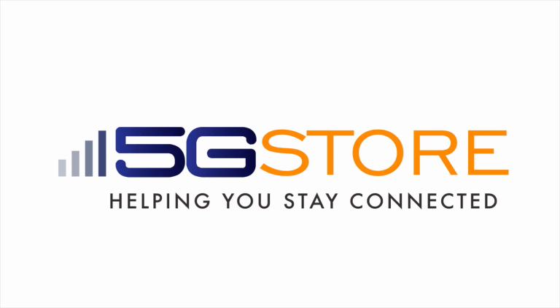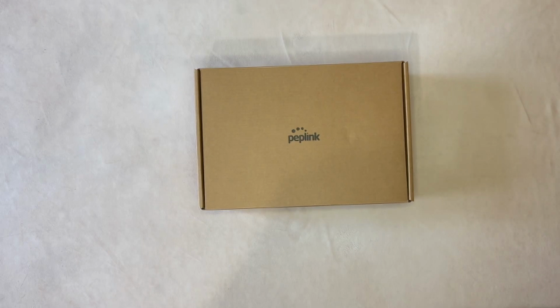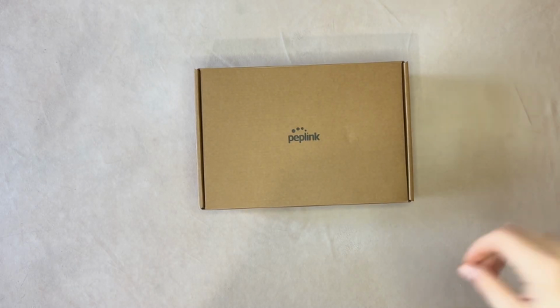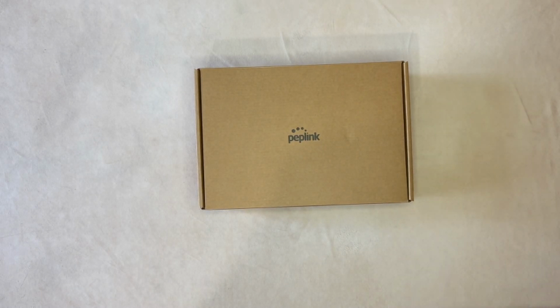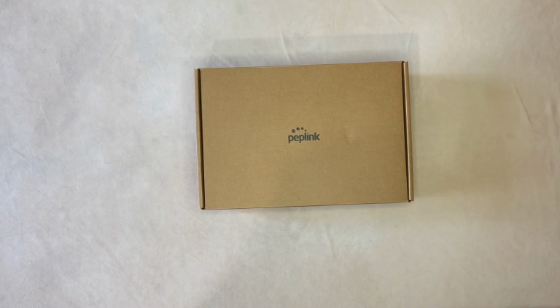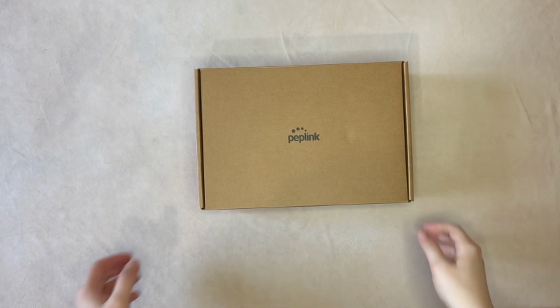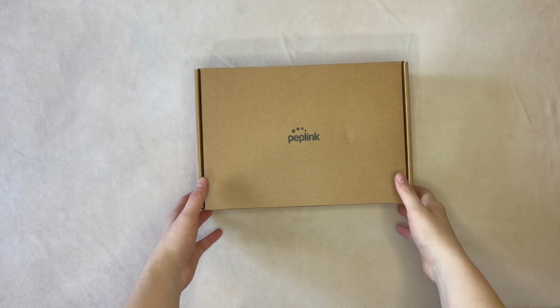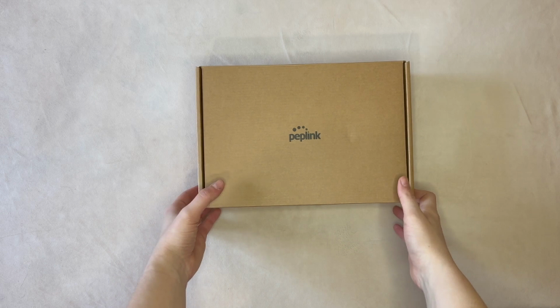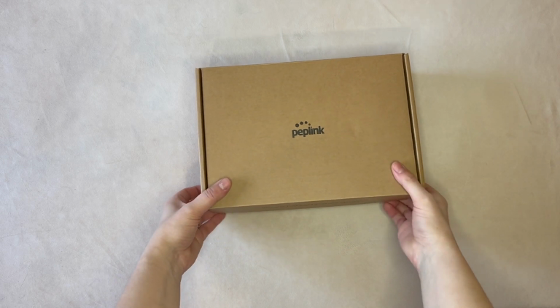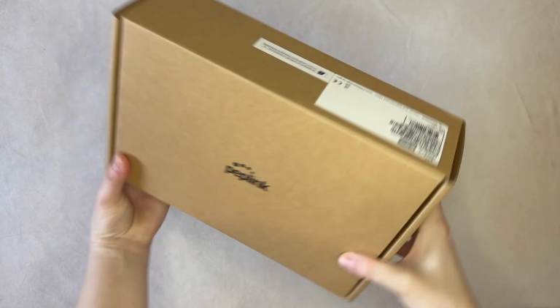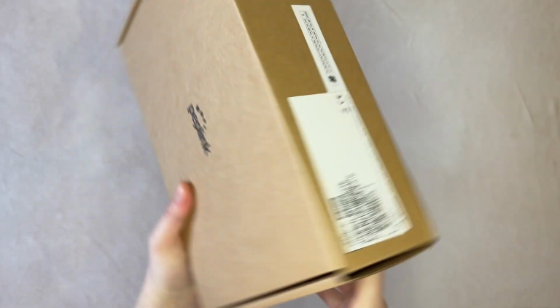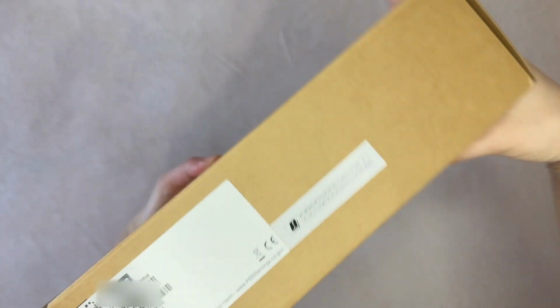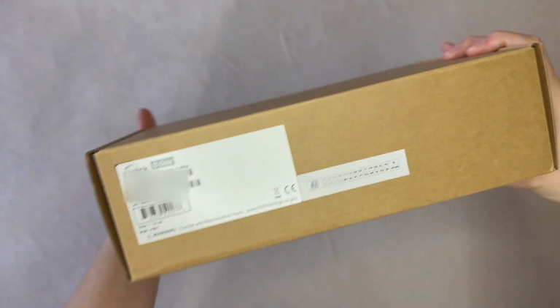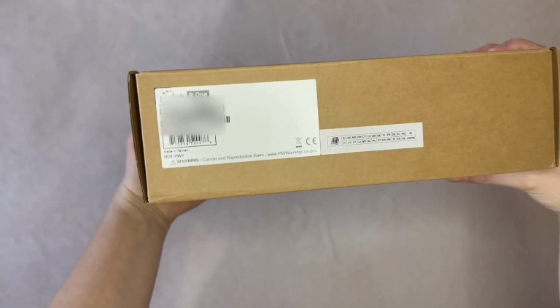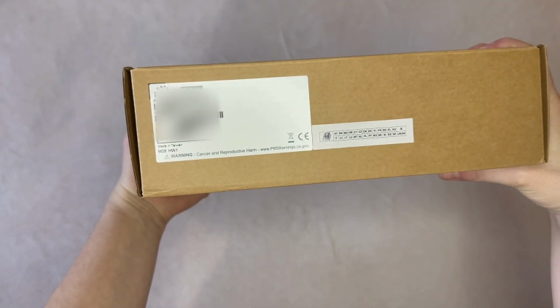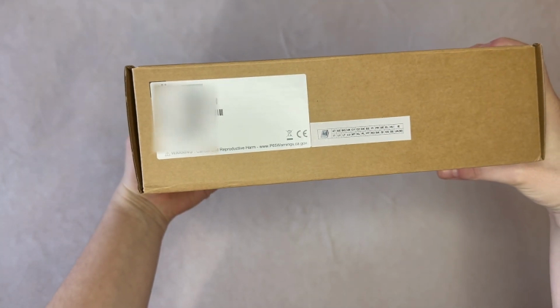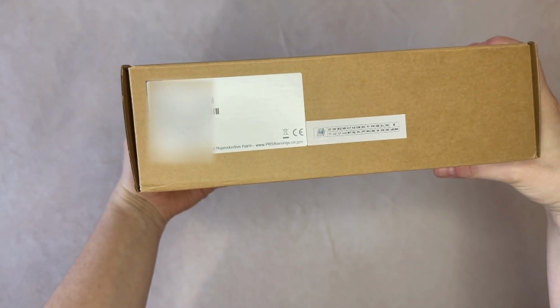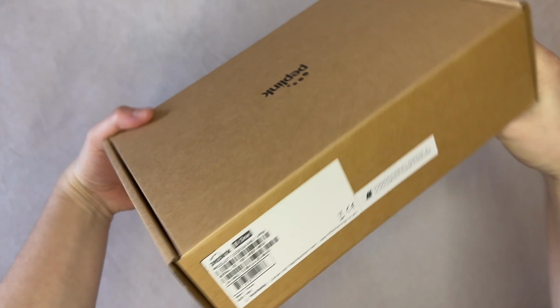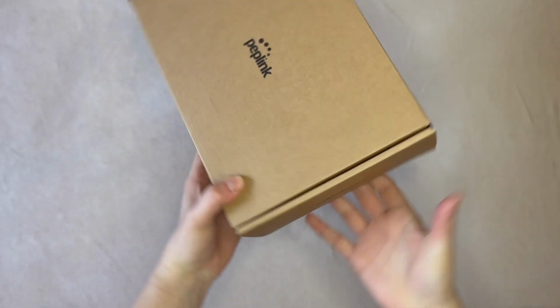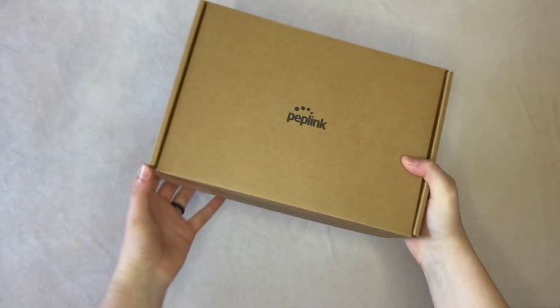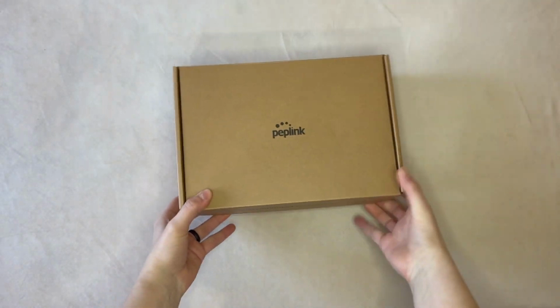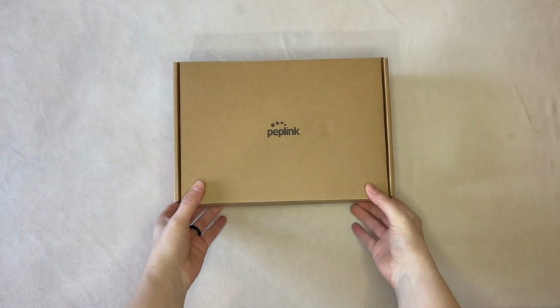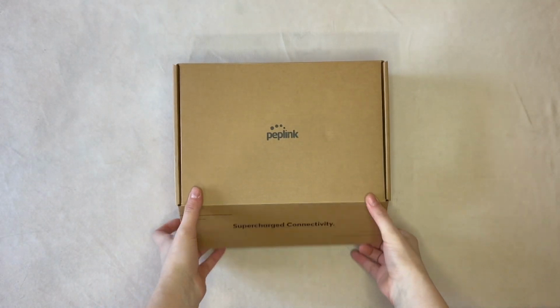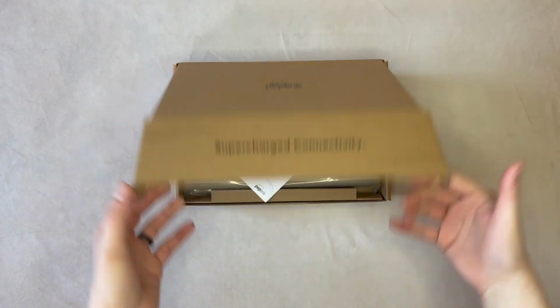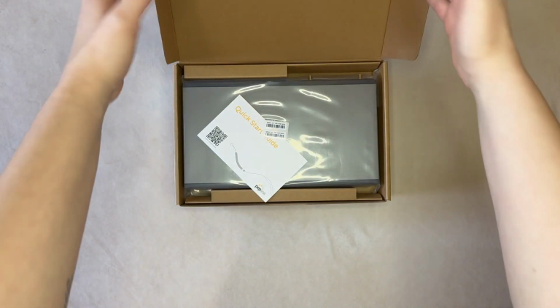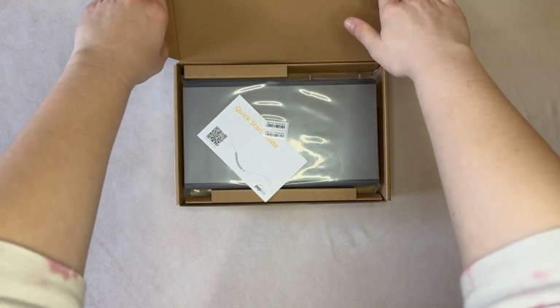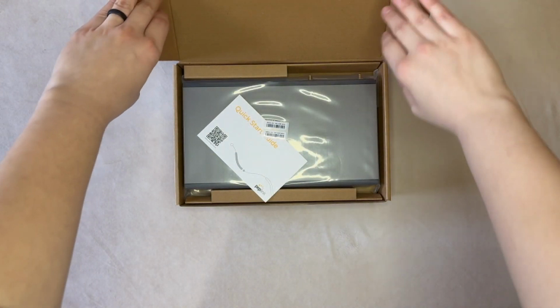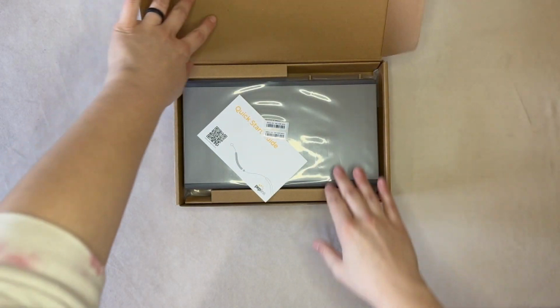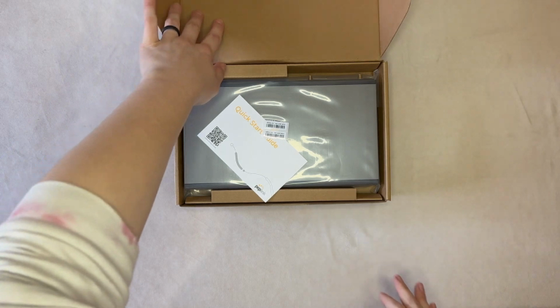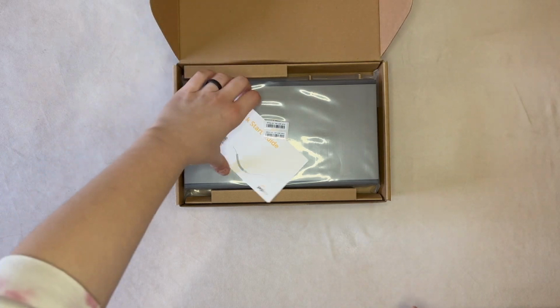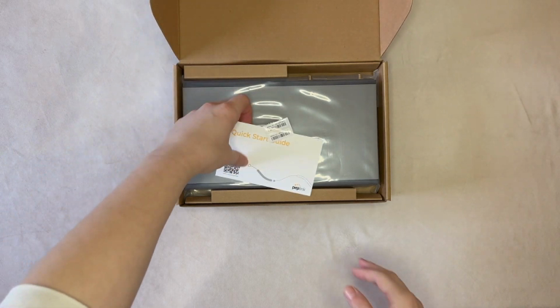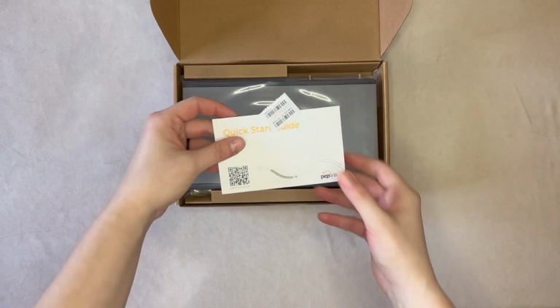The wait for a Soho router replacement from Peplink is now over. Let's welcome the Peplink B1 by taking a closer look inside the box. Once we open the box, we're presented with the usual quick start guide along with stickers of the device's serial number.